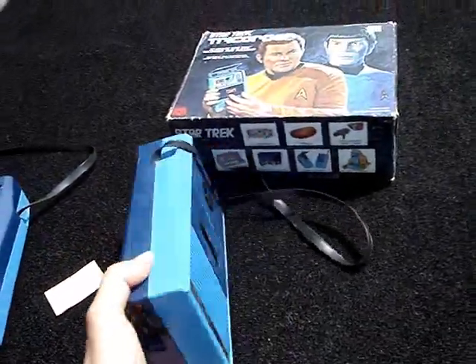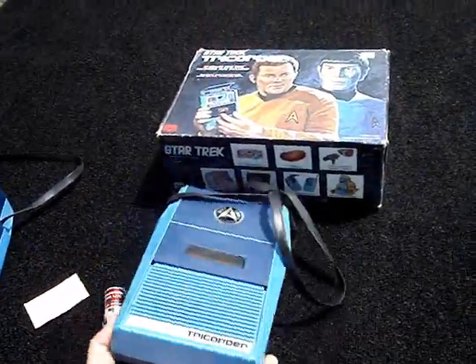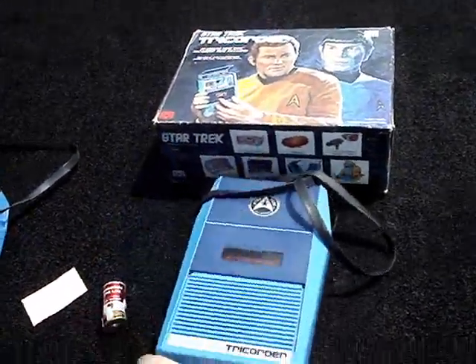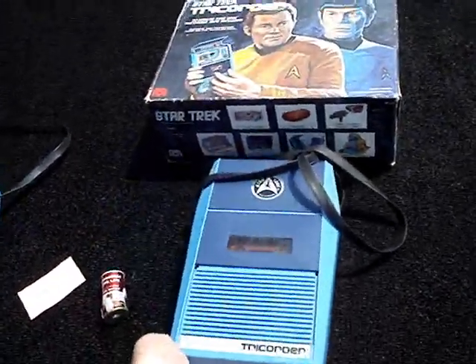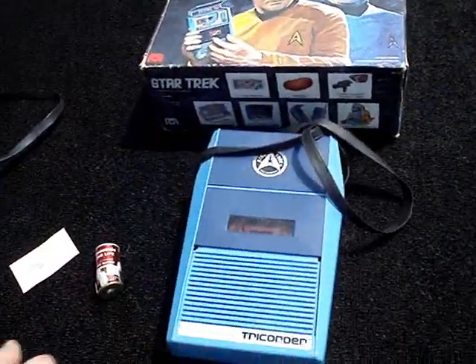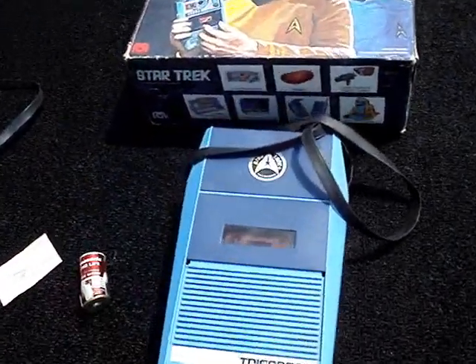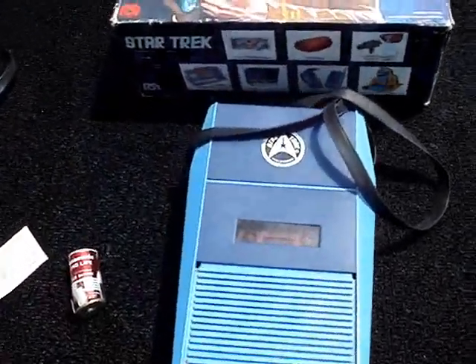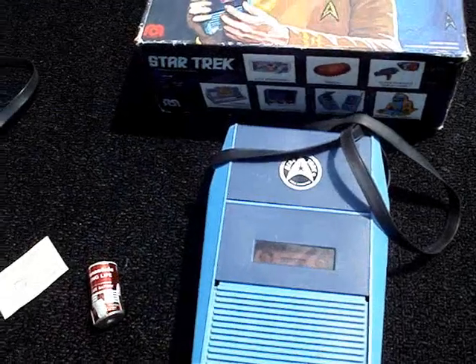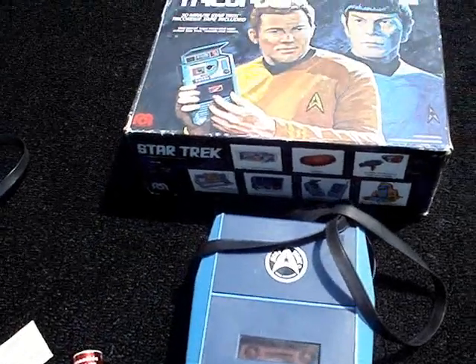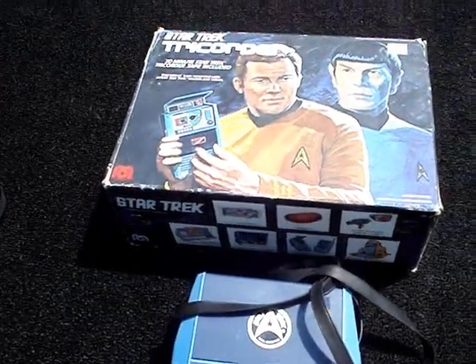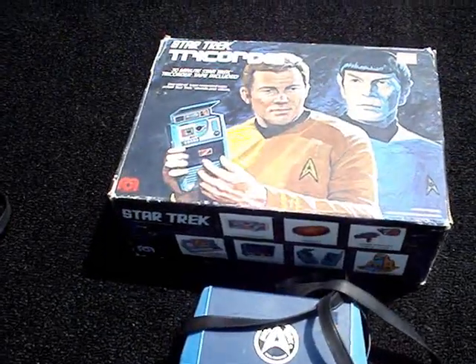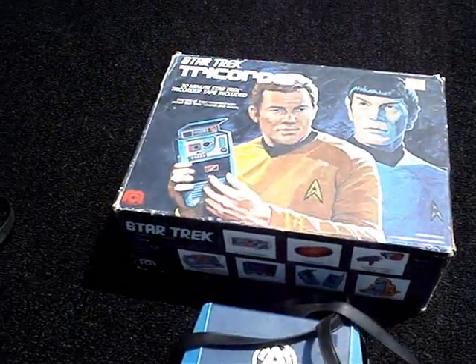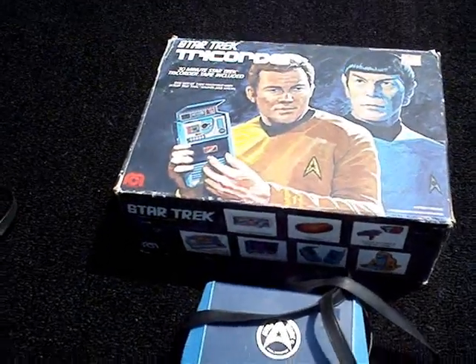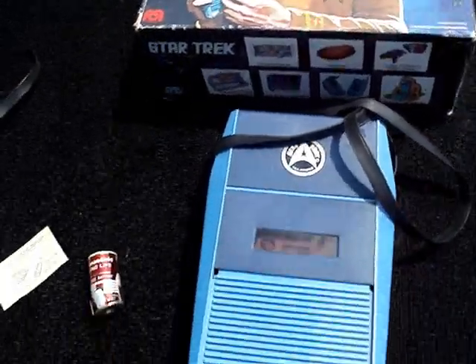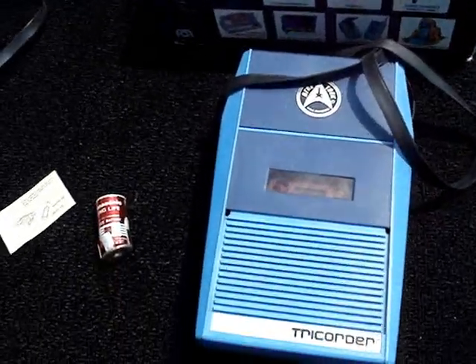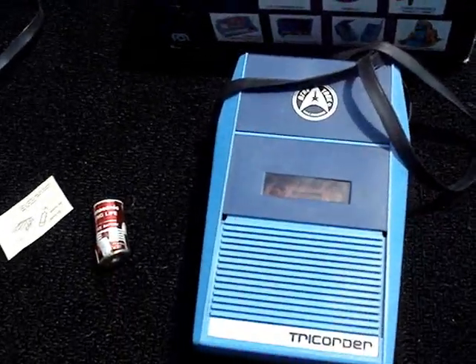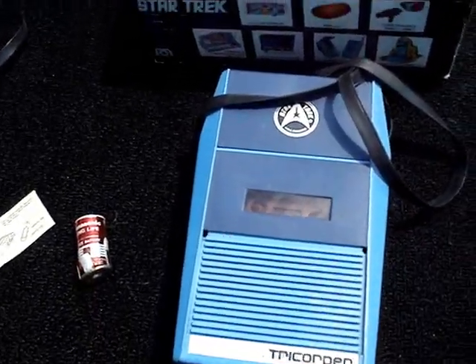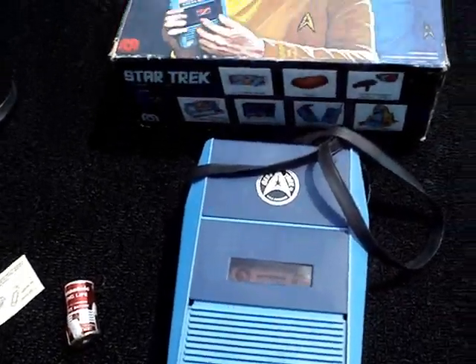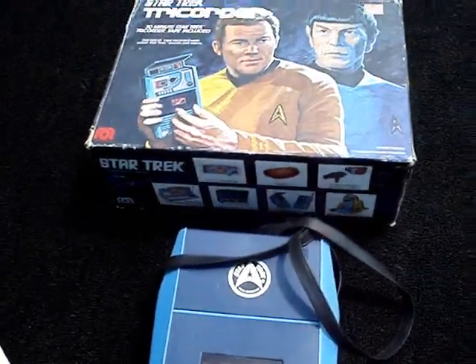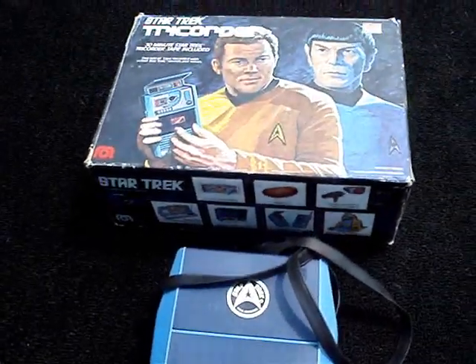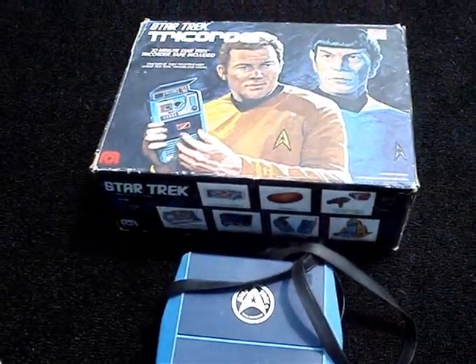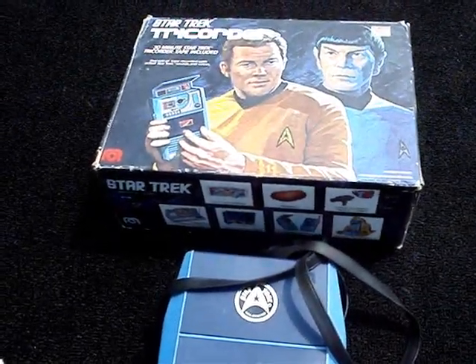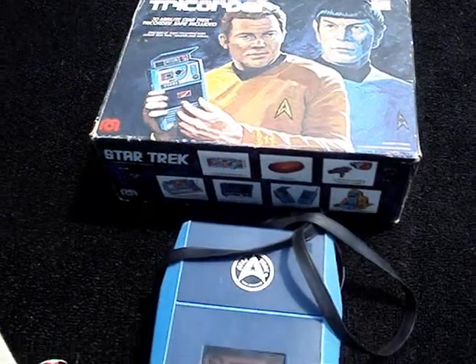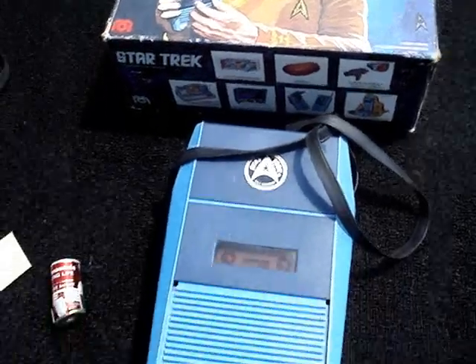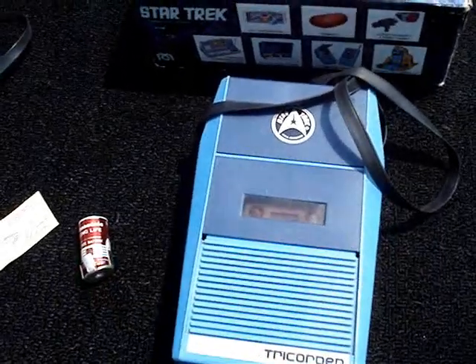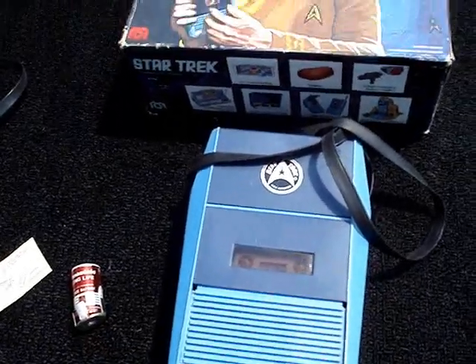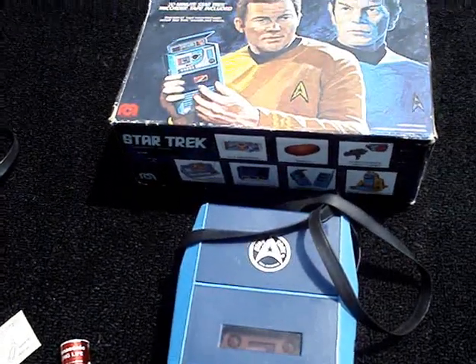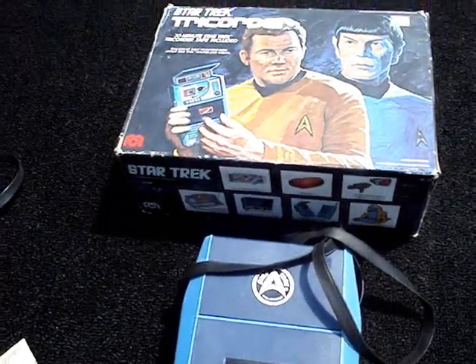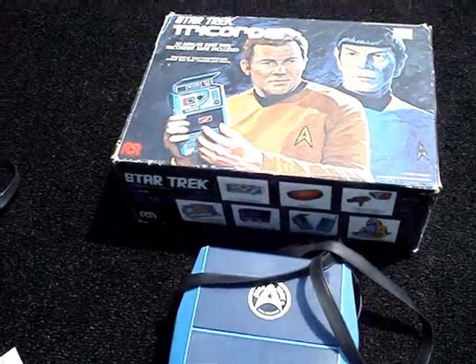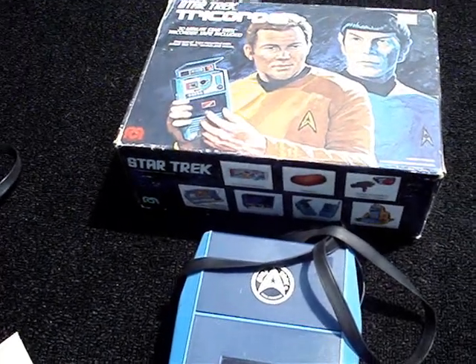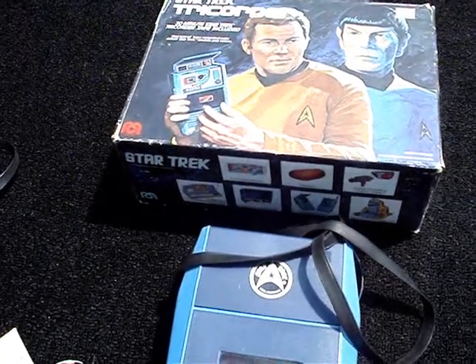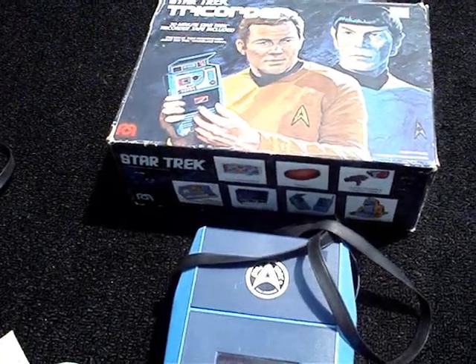So that's about it — that is the Mego Star Trek Tricorder from the 1970s. Thanks for watching the video. Go to superunderdoggy.com and check out what else I have. Thanks for watching.